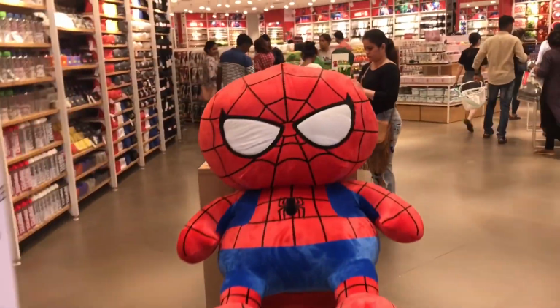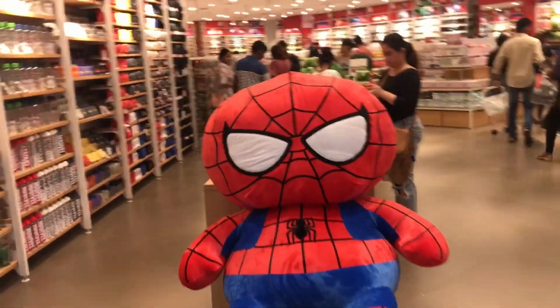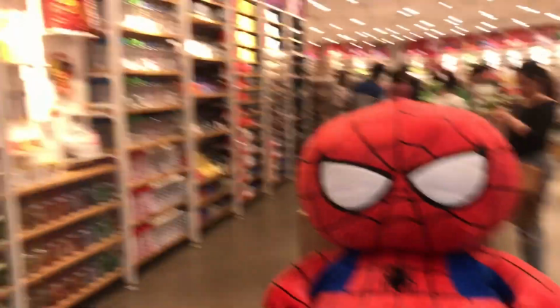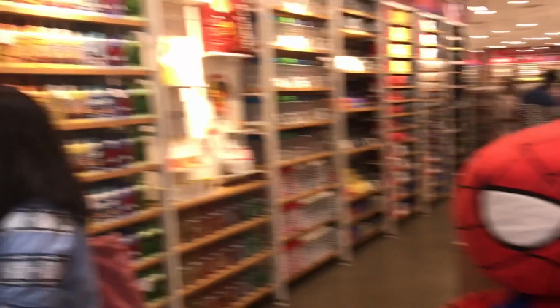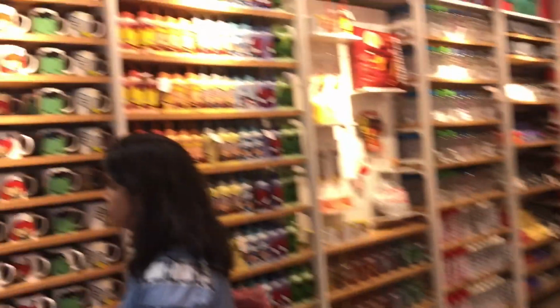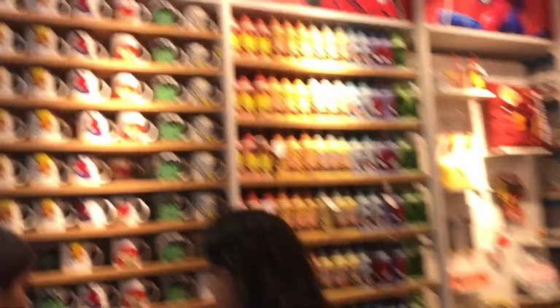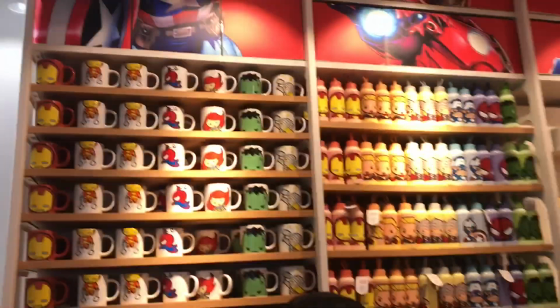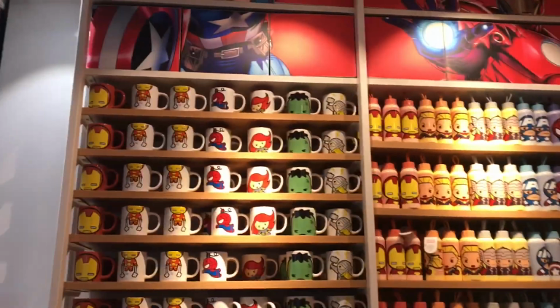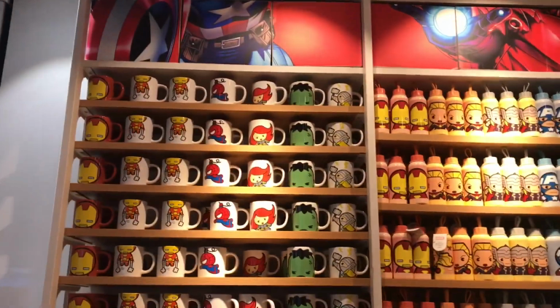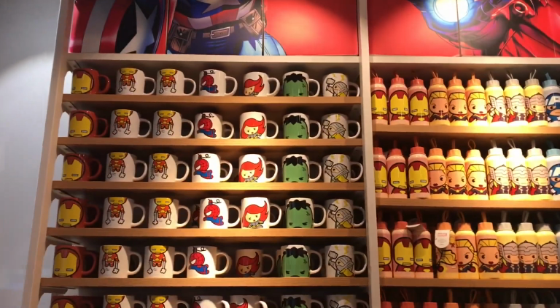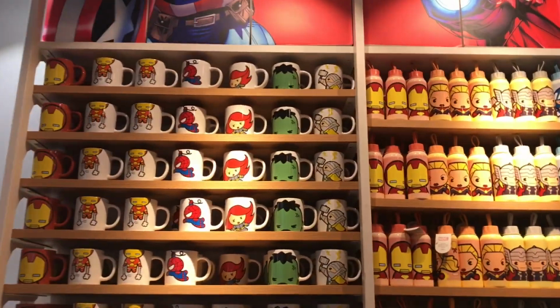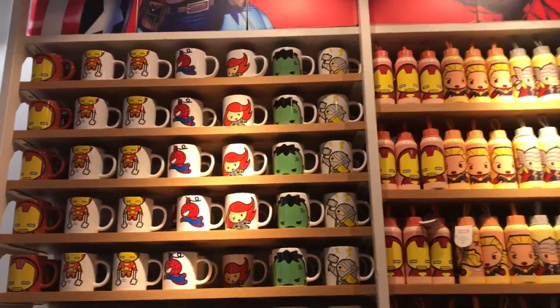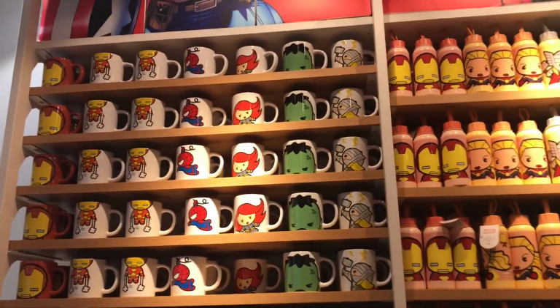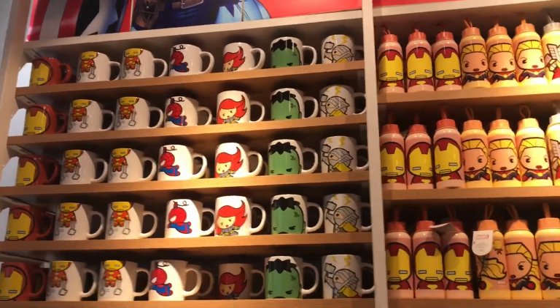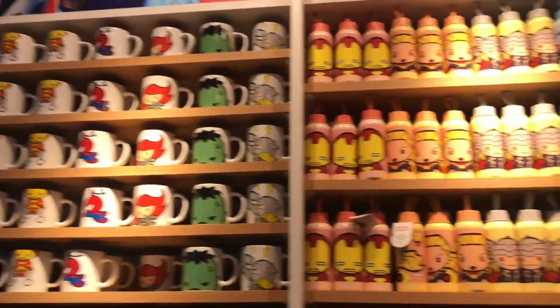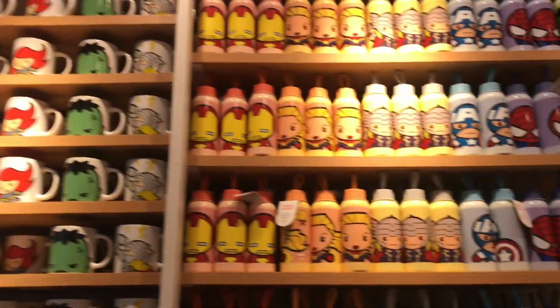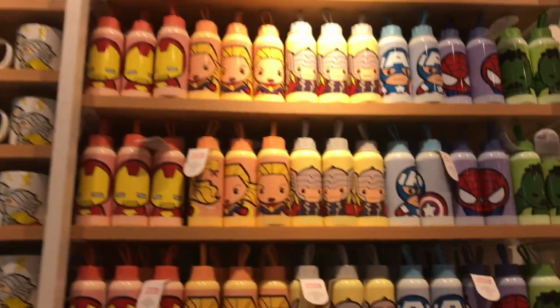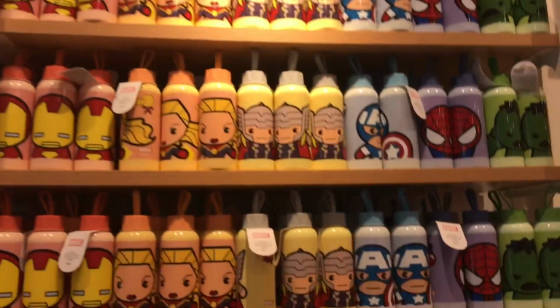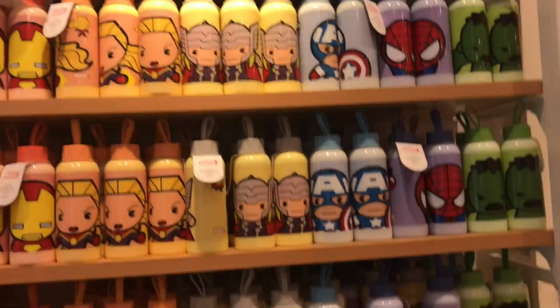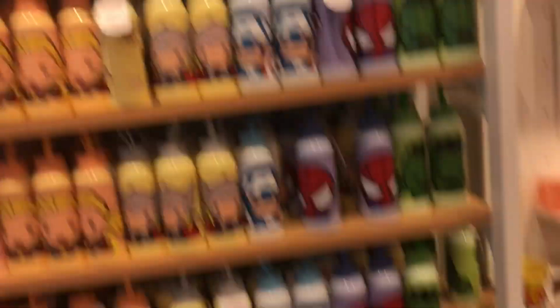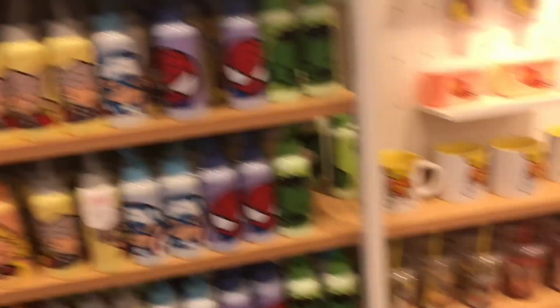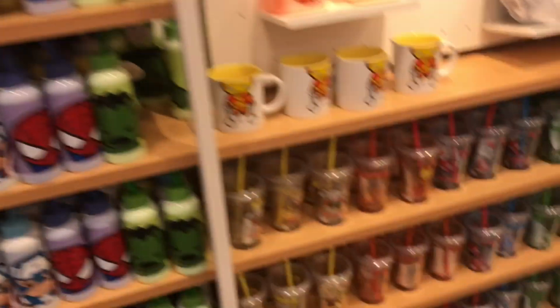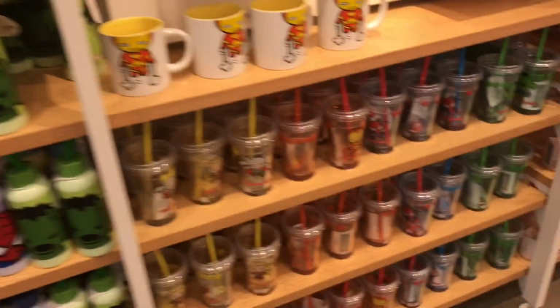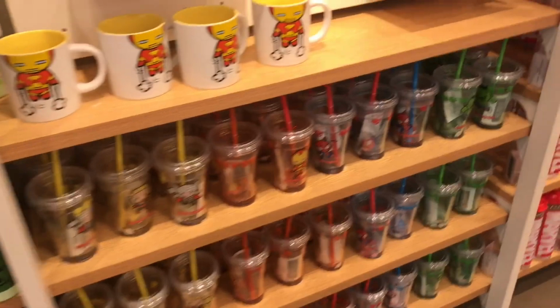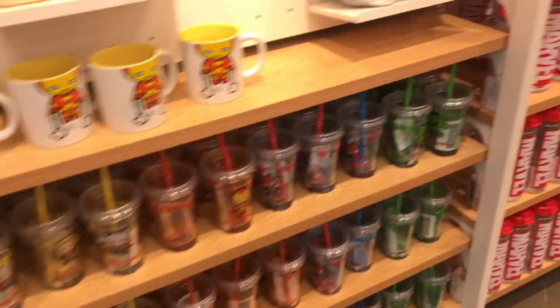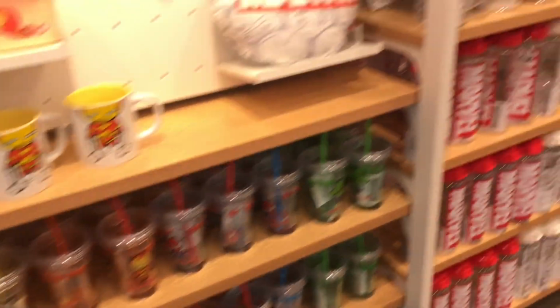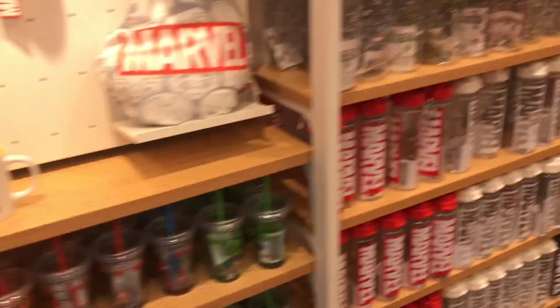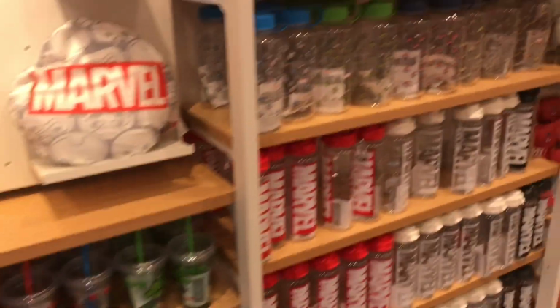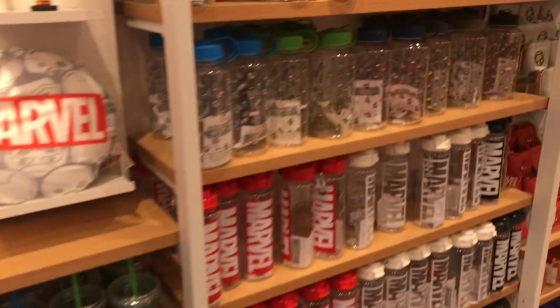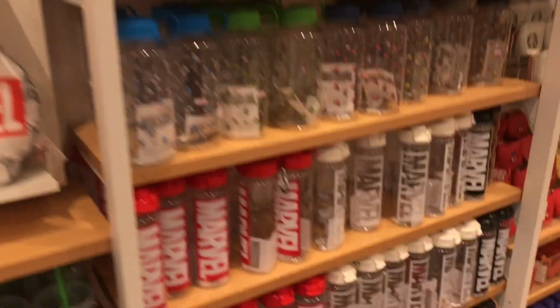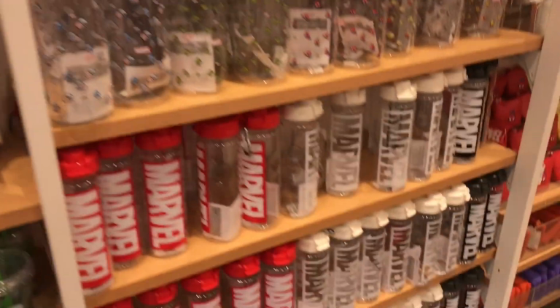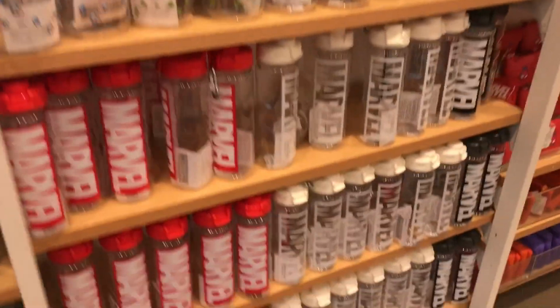Look at that. Some mugs. Some bottles. Some more bottles.